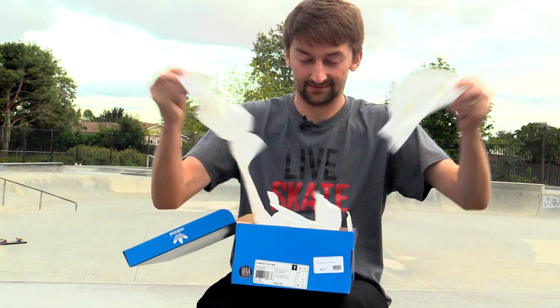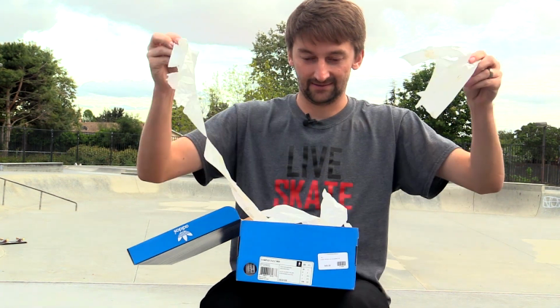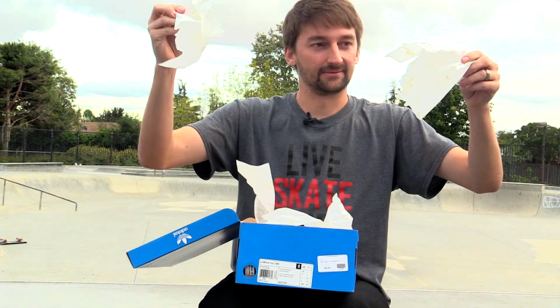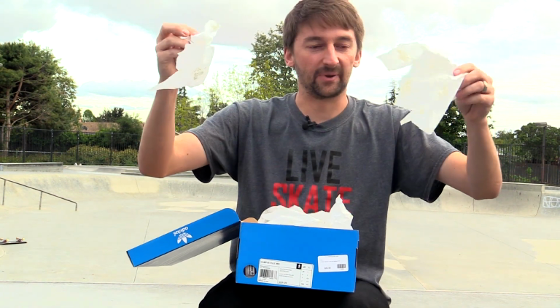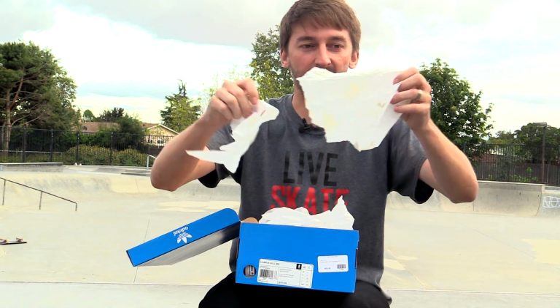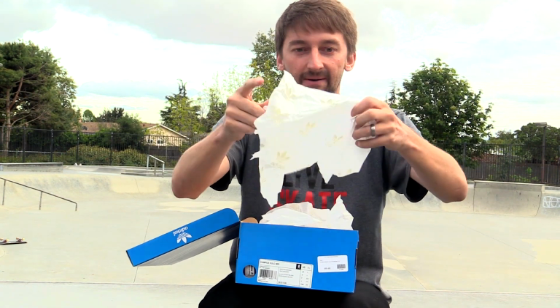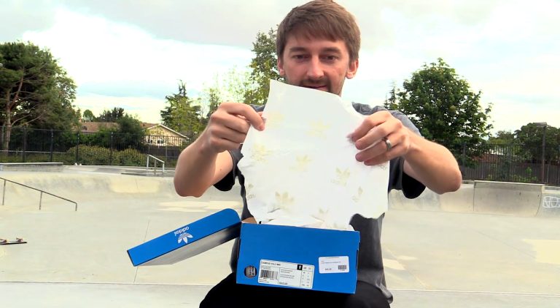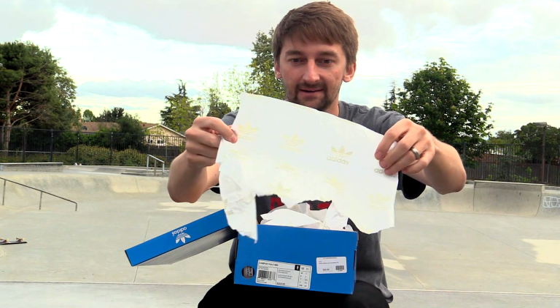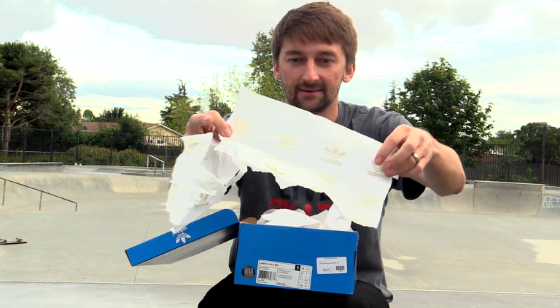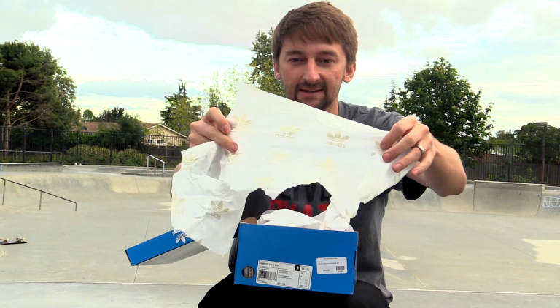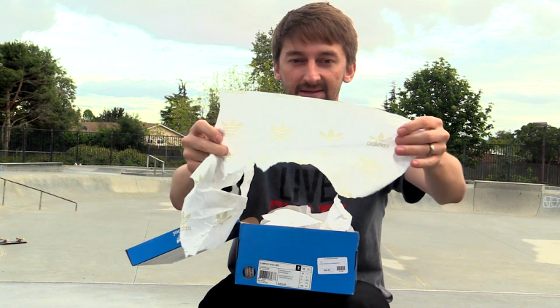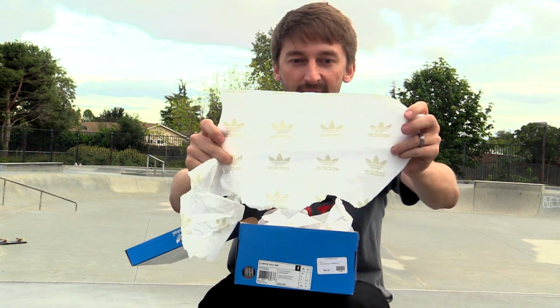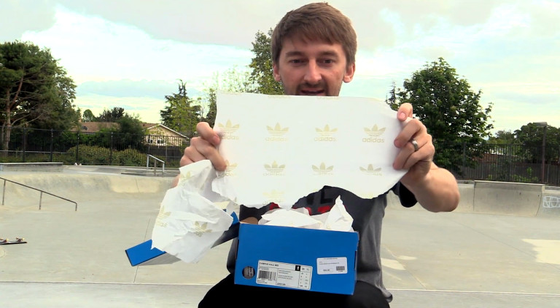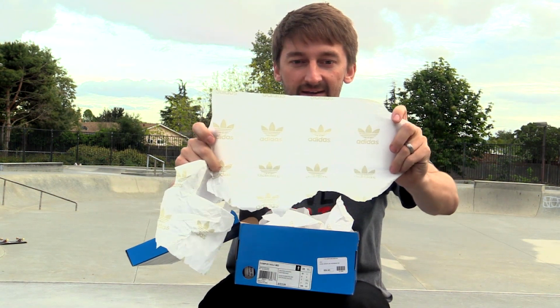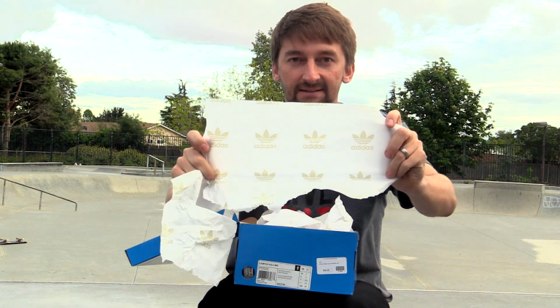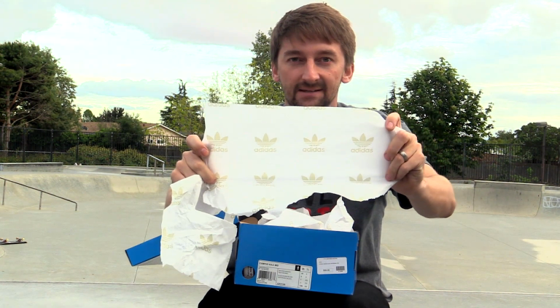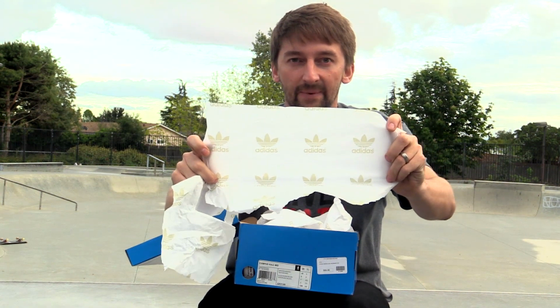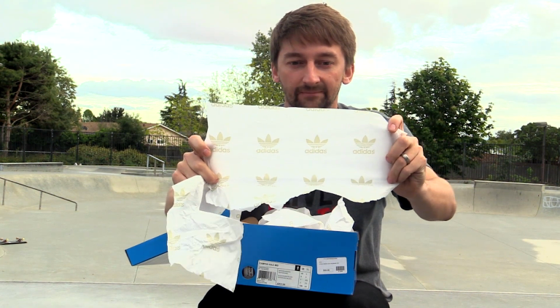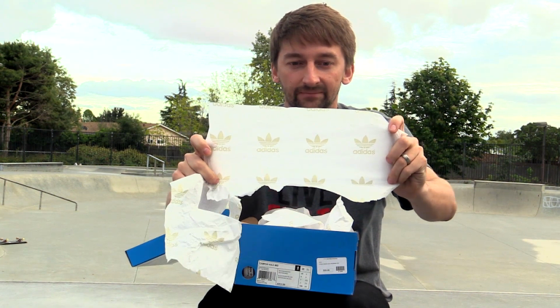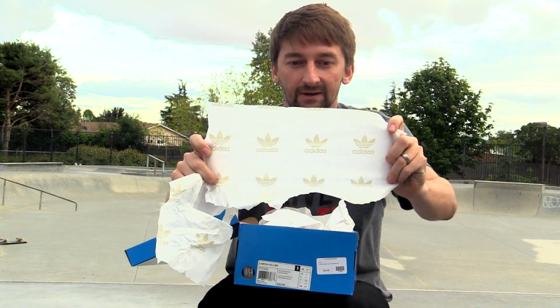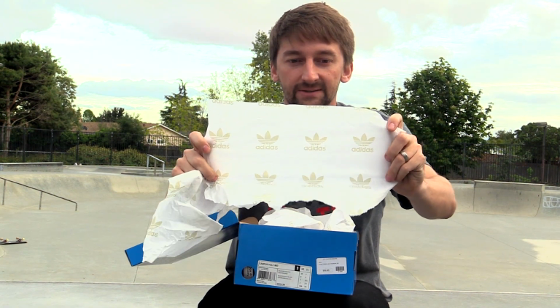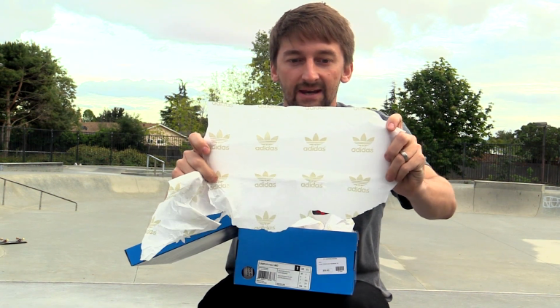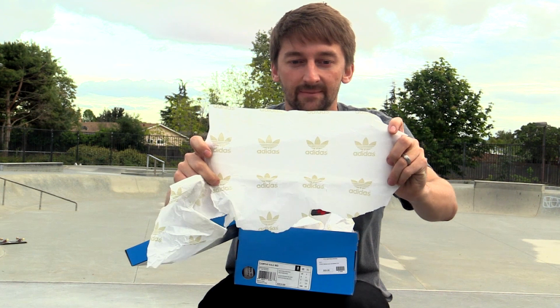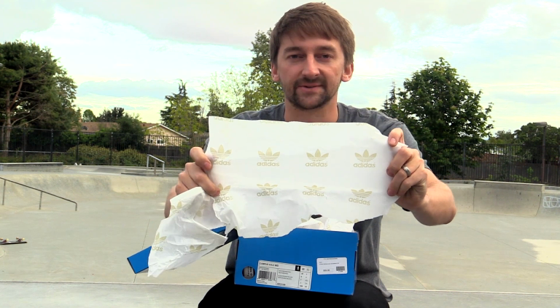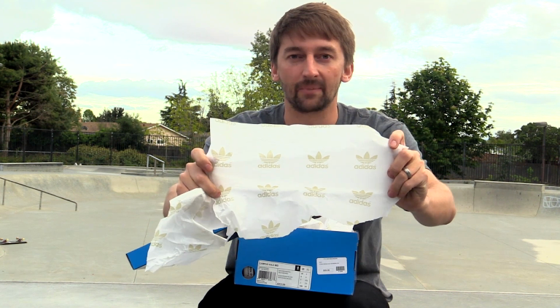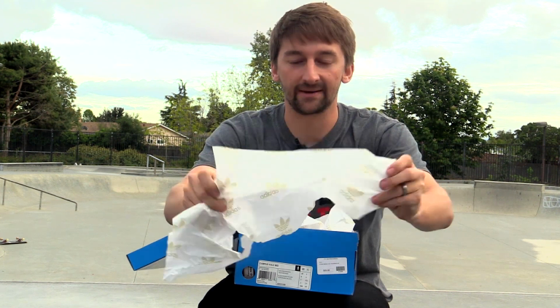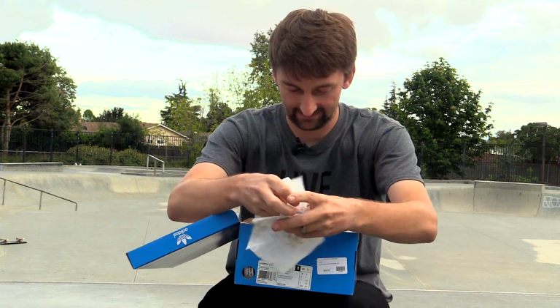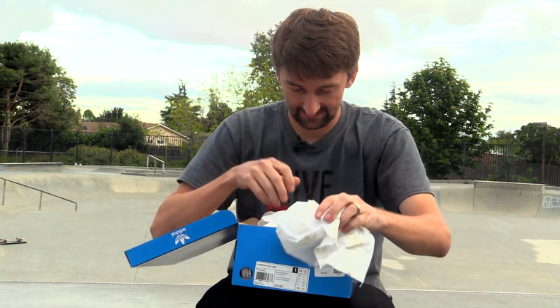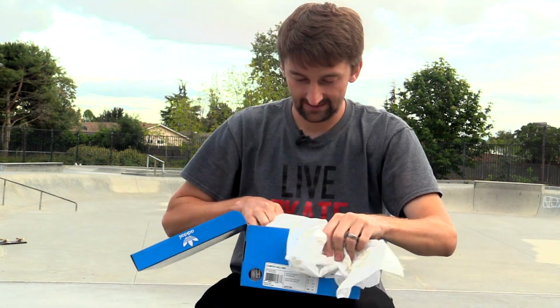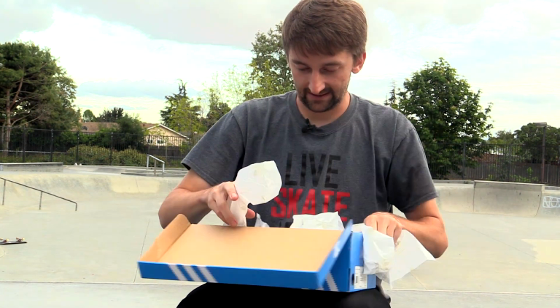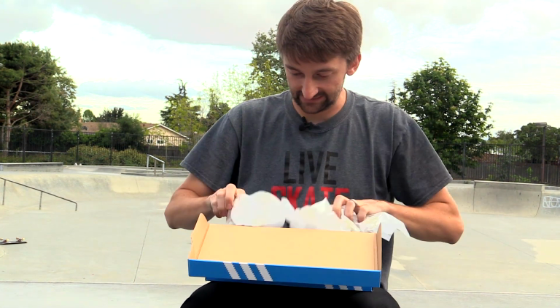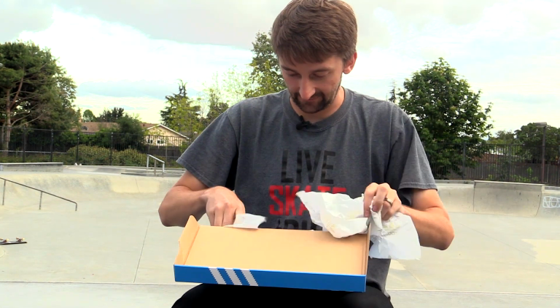We're gonna pull out the paper. The best thing about this paper is that it's Adidas paper. All day I dream about skateboarding. That's what it stands for.